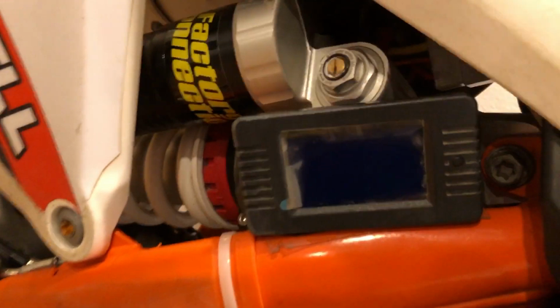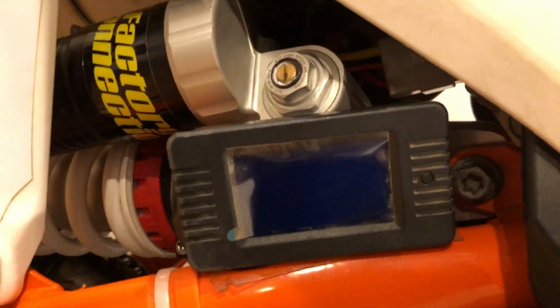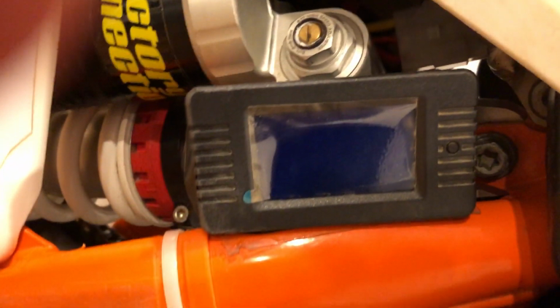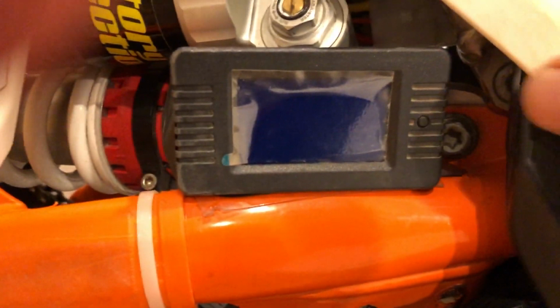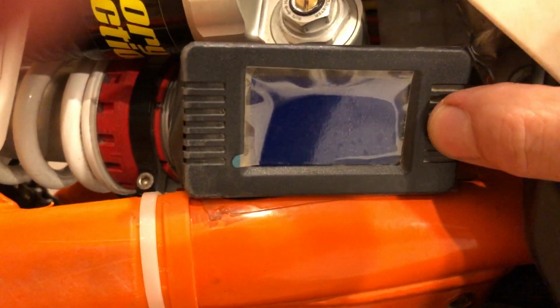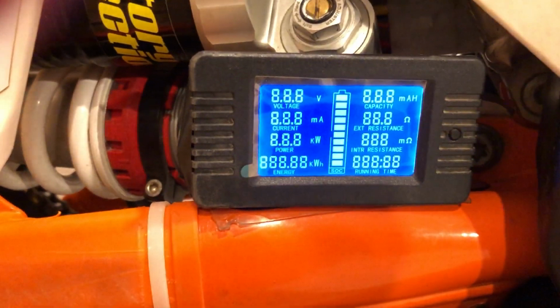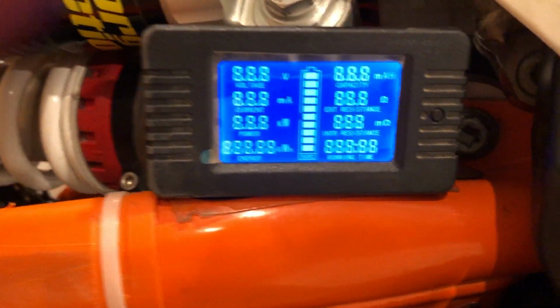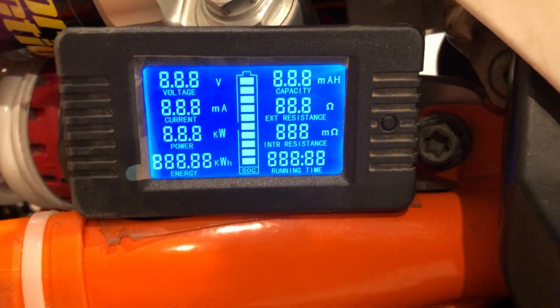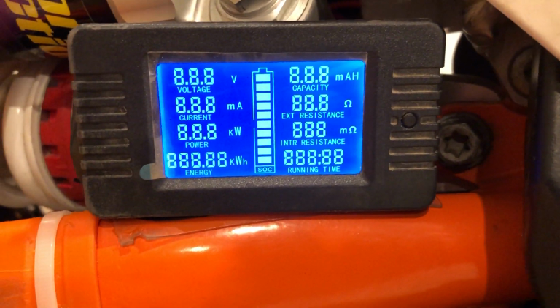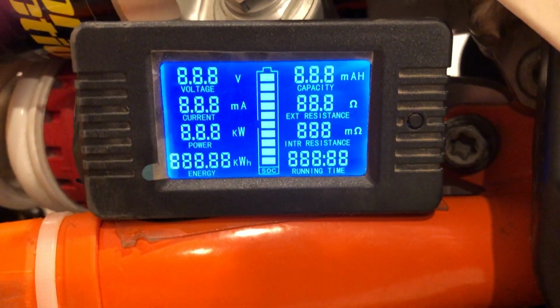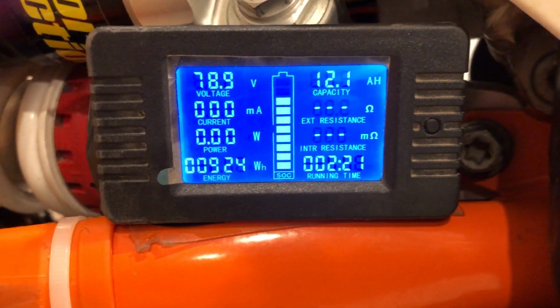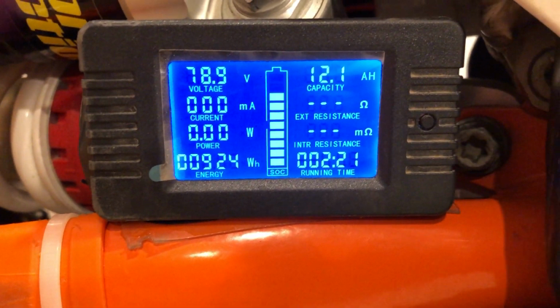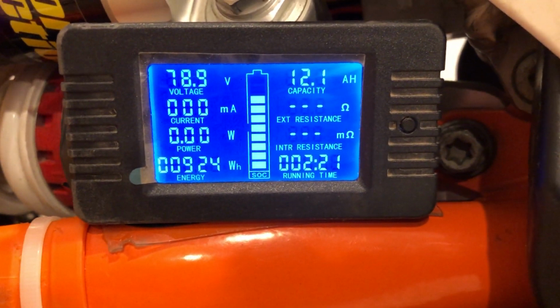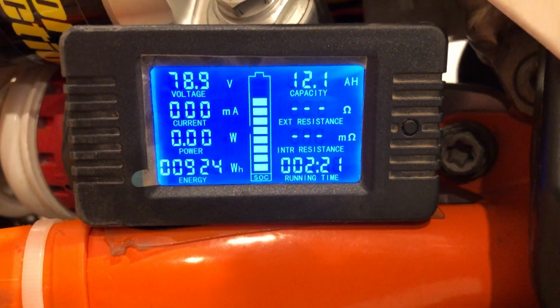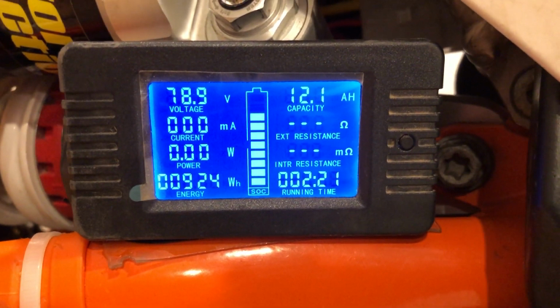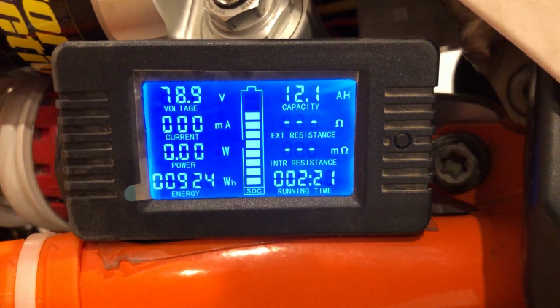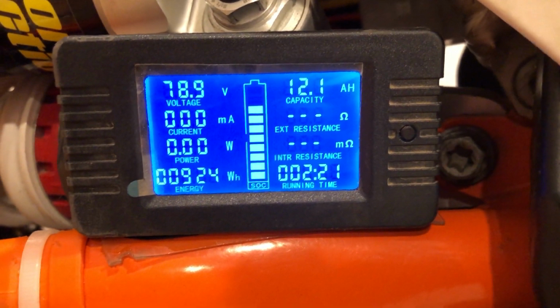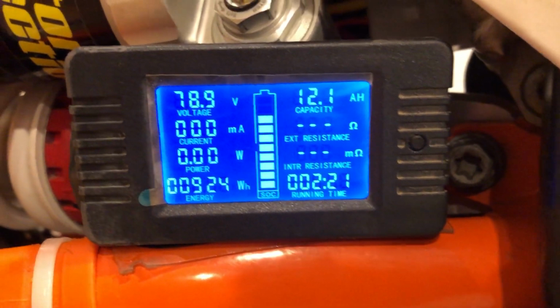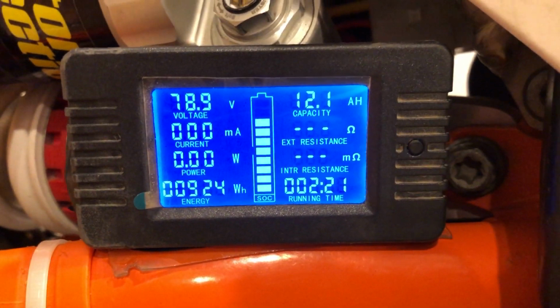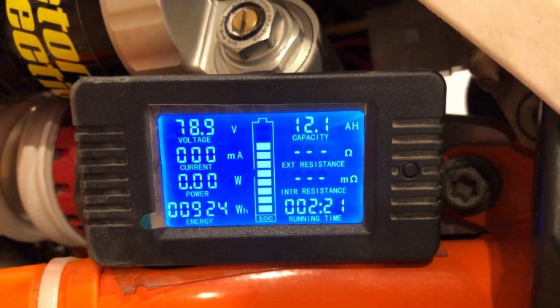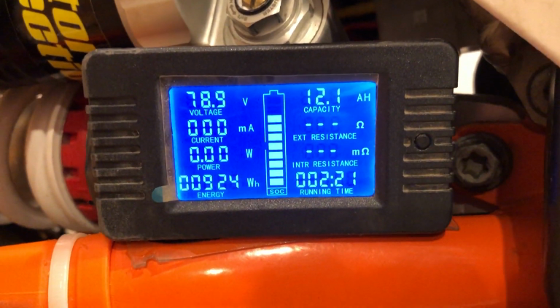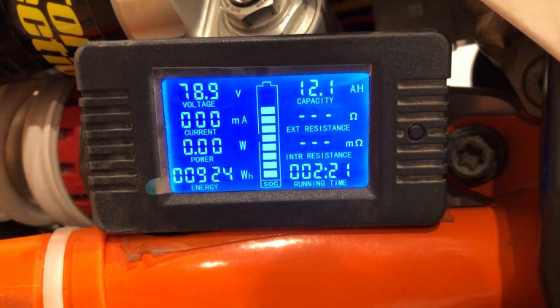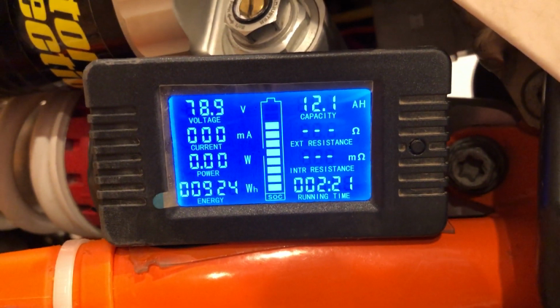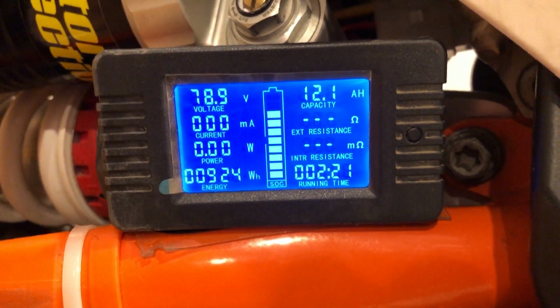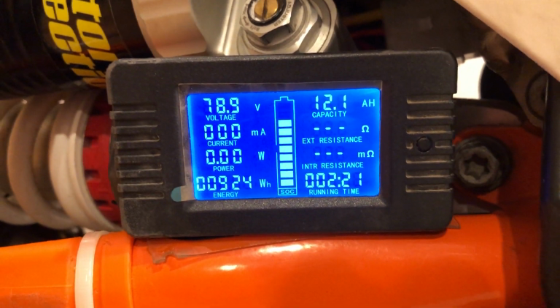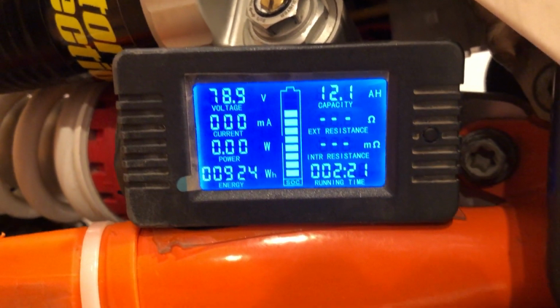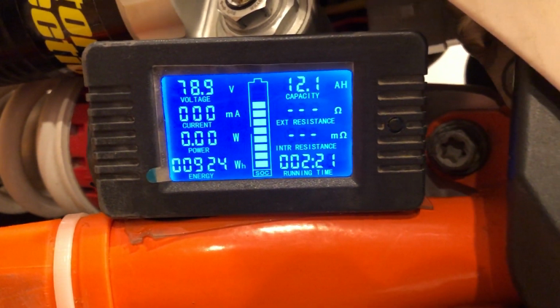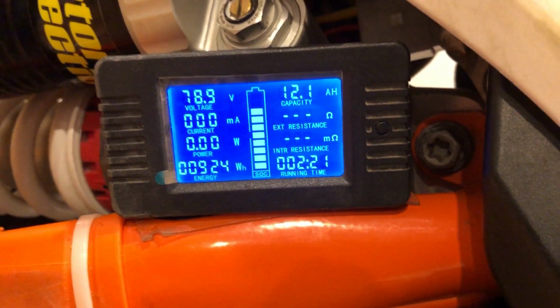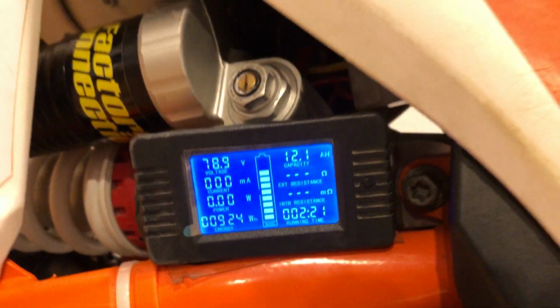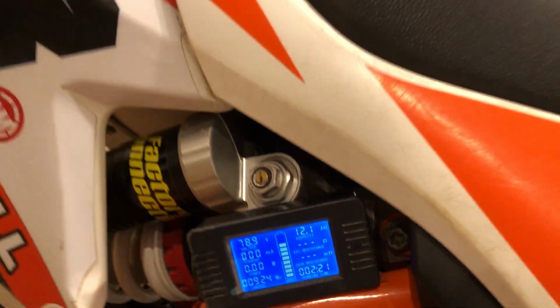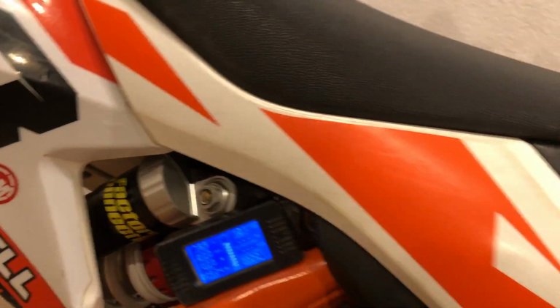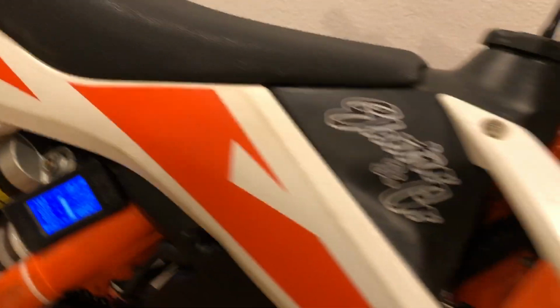Temporarily mounted on the side of the frame. Got this battery meter — it's got a lot of good information. It's good to have at least this to keep an eye on the battery as you're operating and charging one of these bikes.